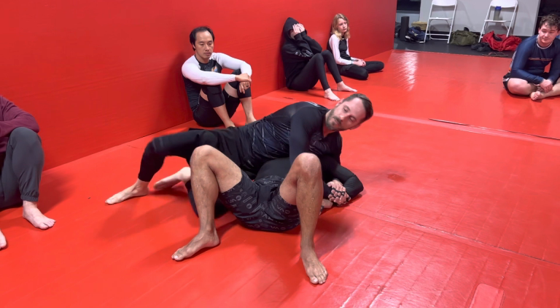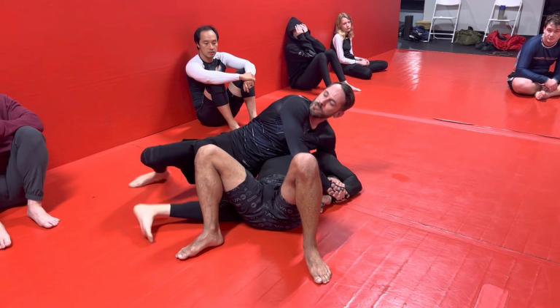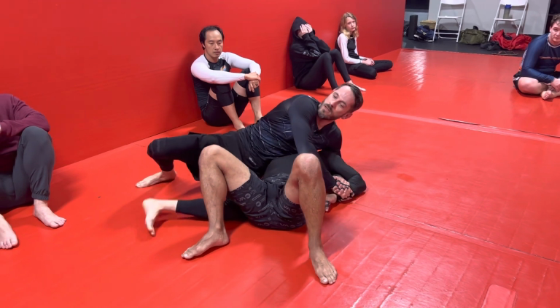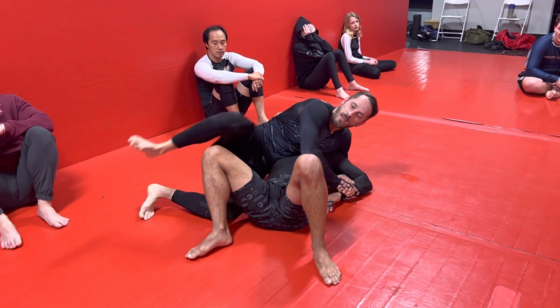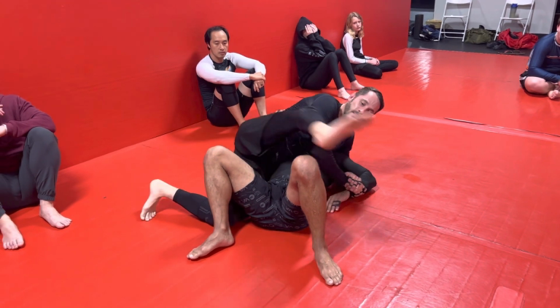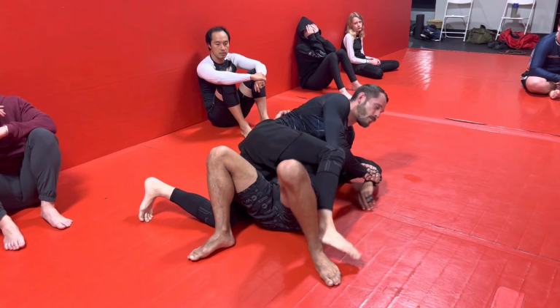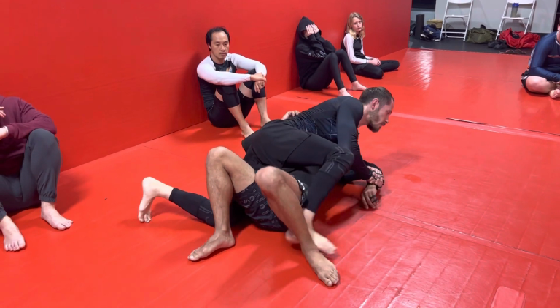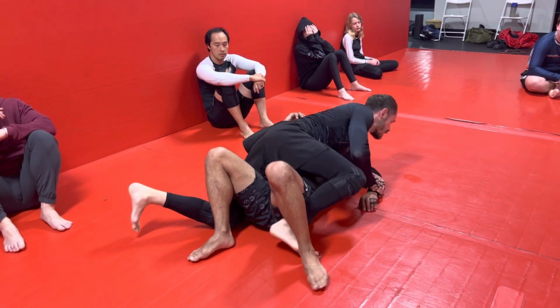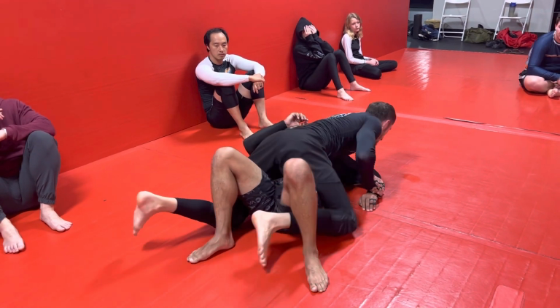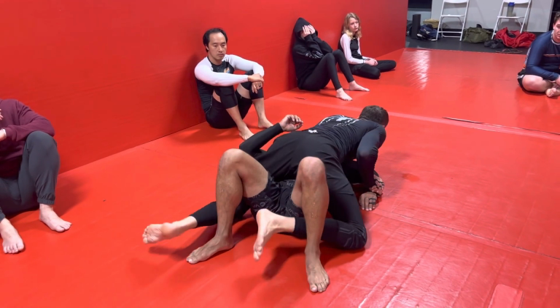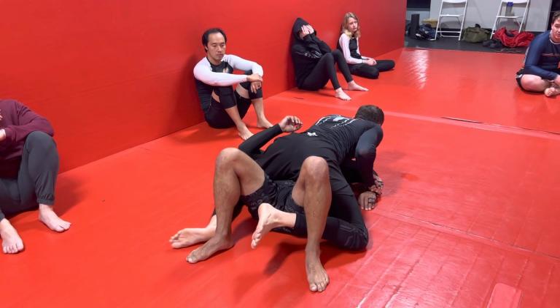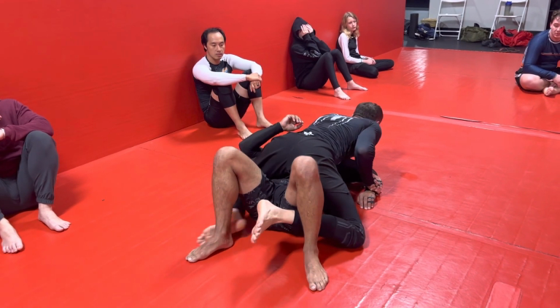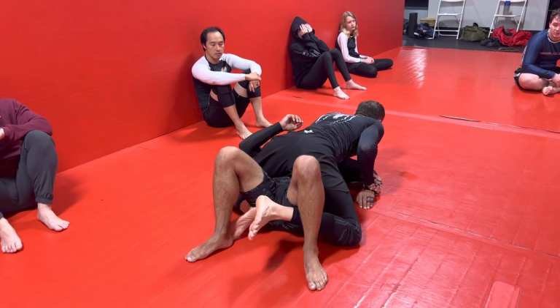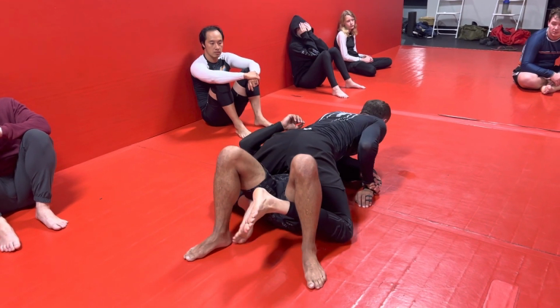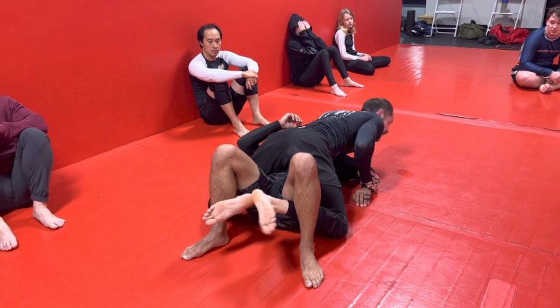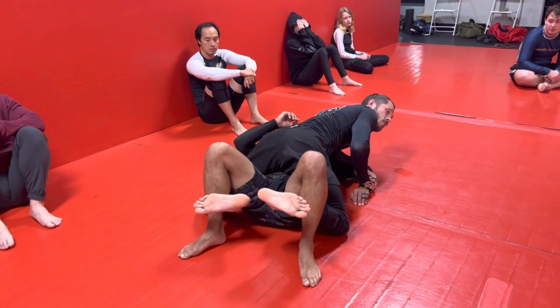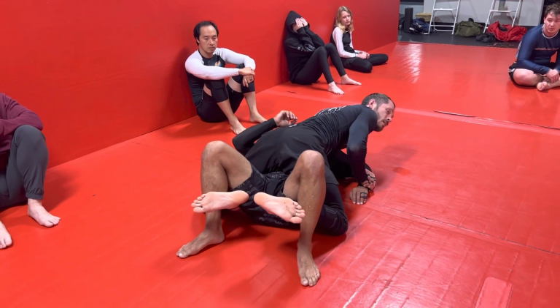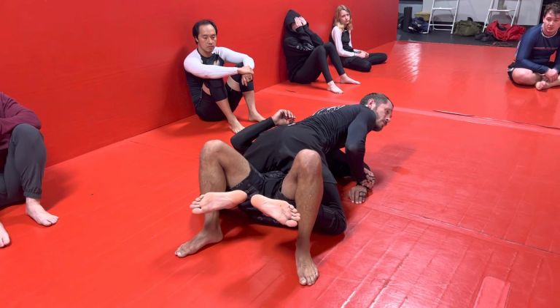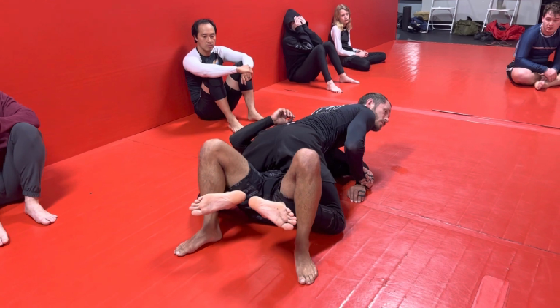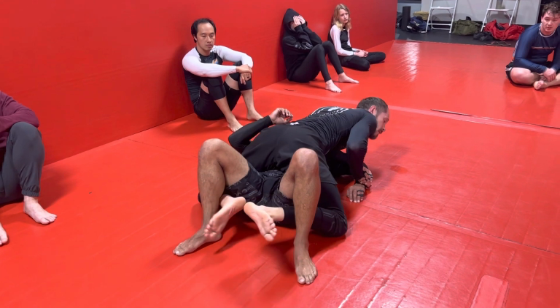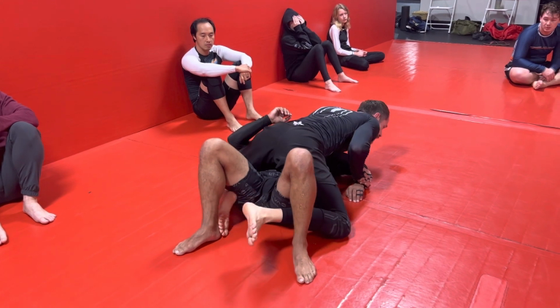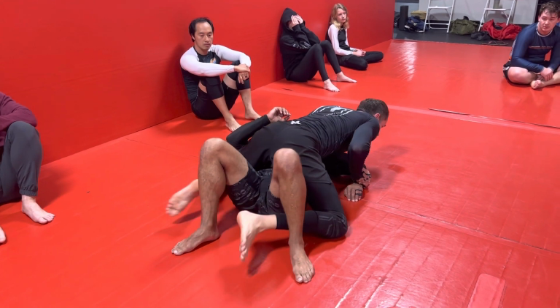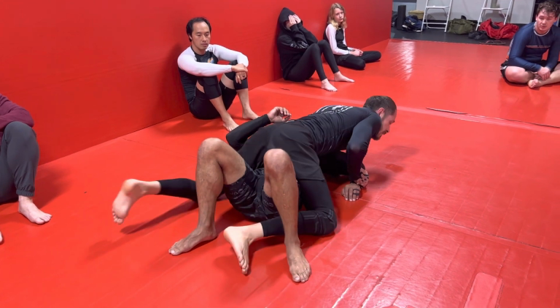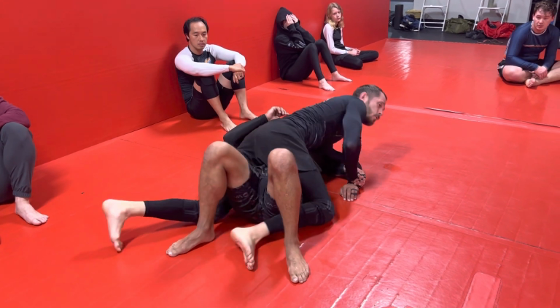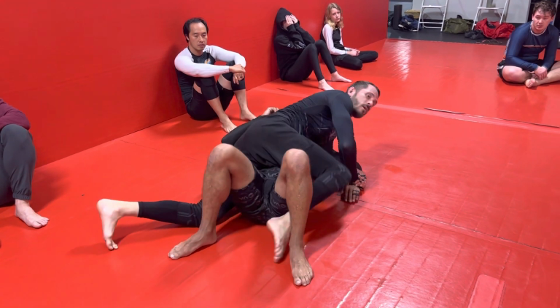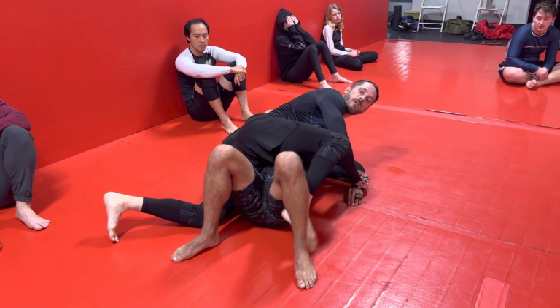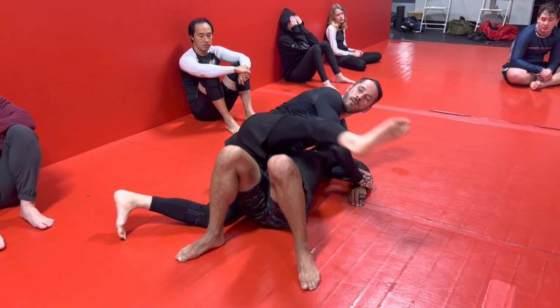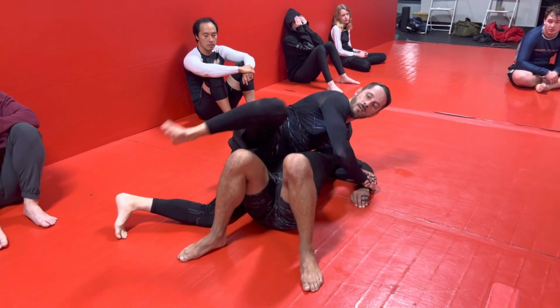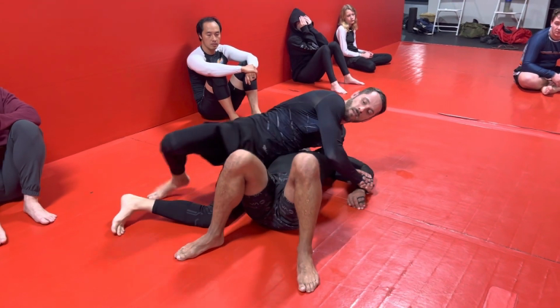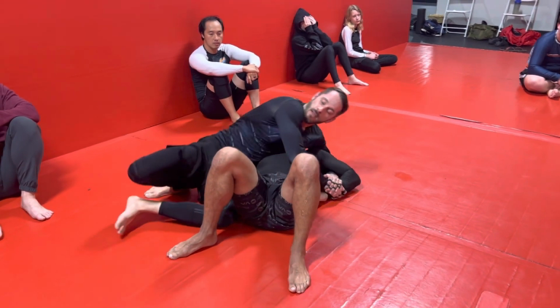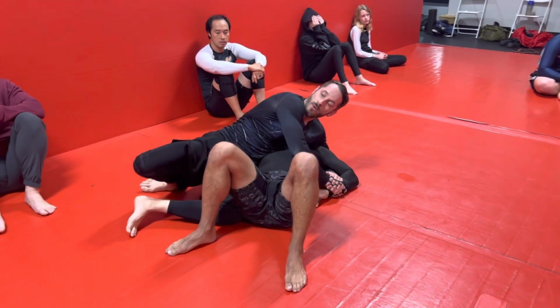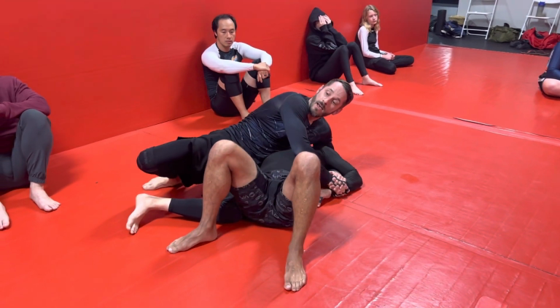Hip switch, step over, come out. Give it a three count — one, two, three. That's another four points; now we're at eleven.